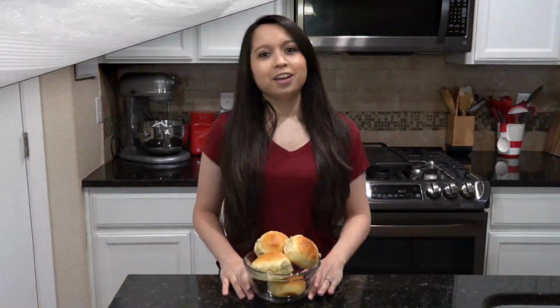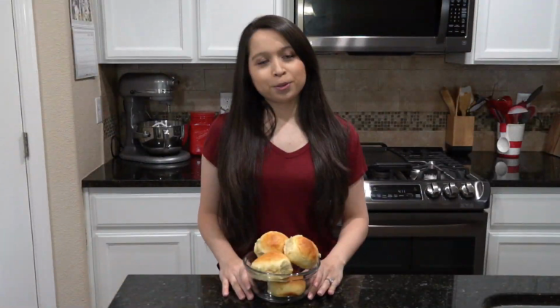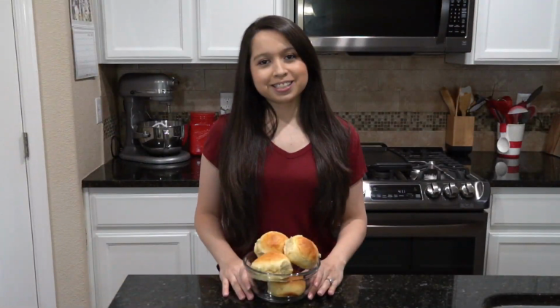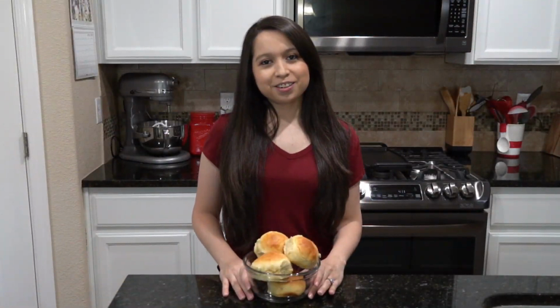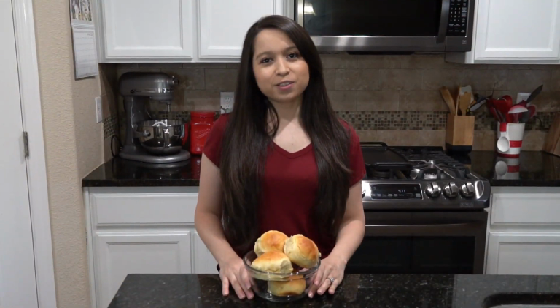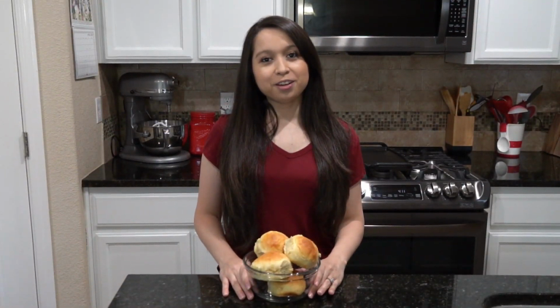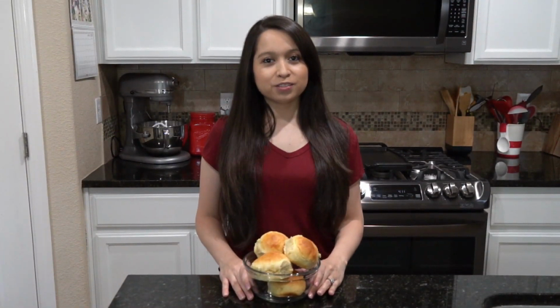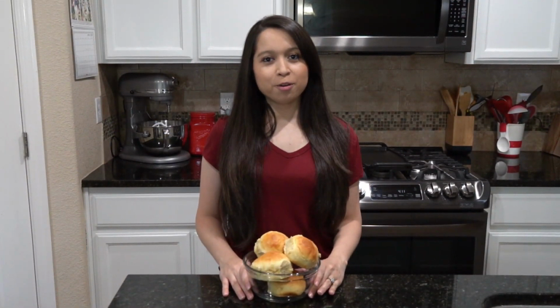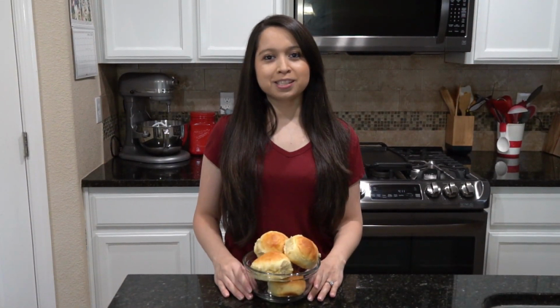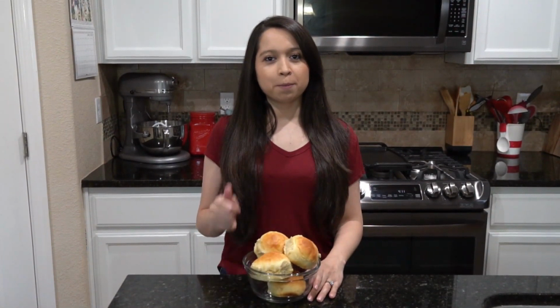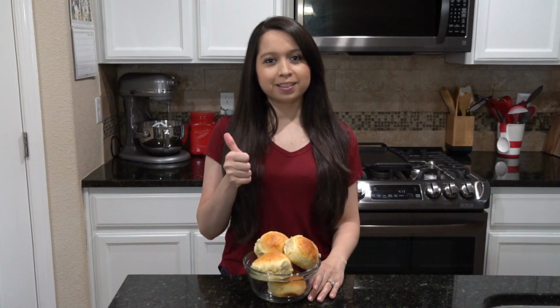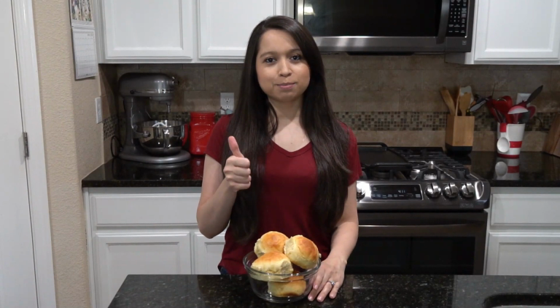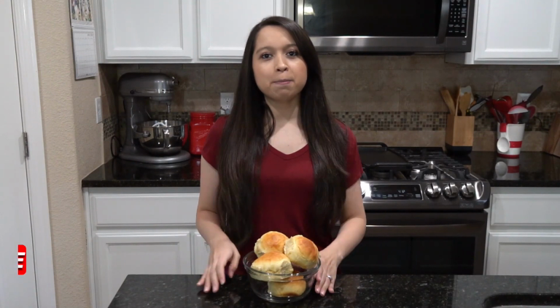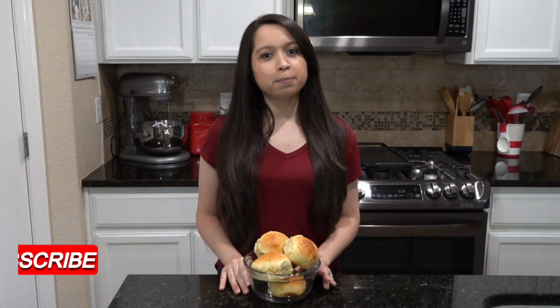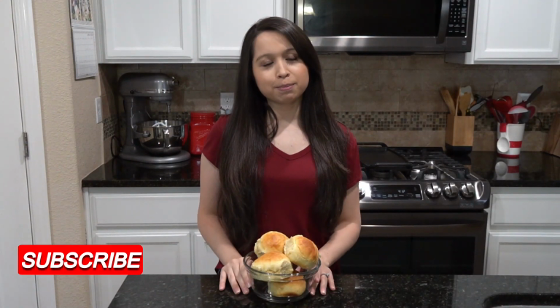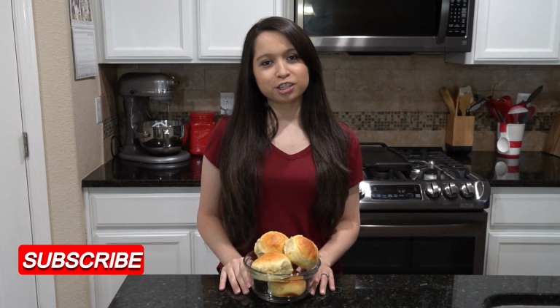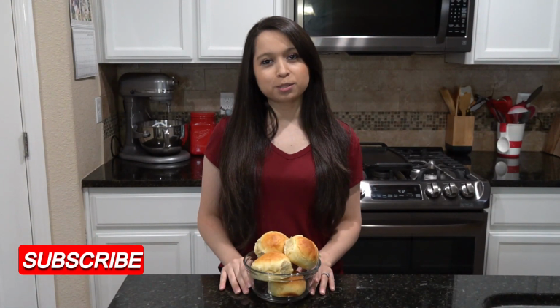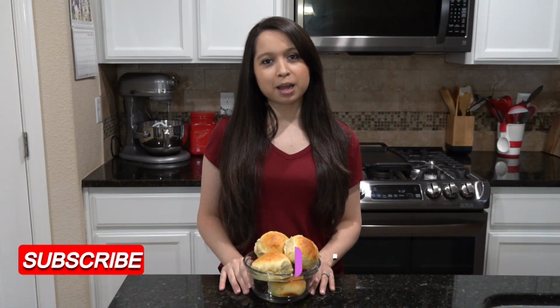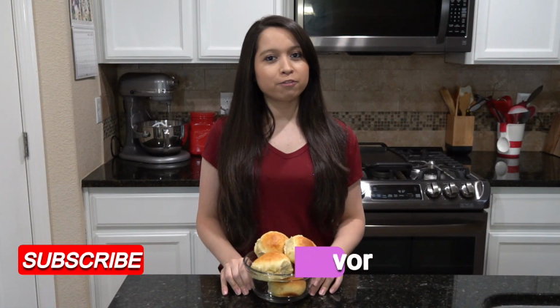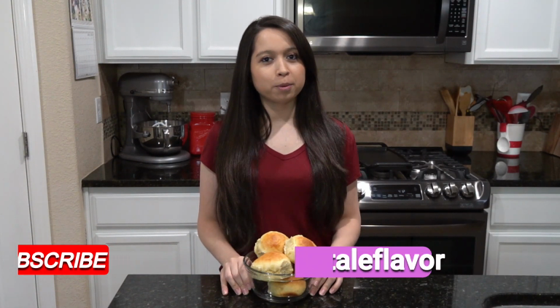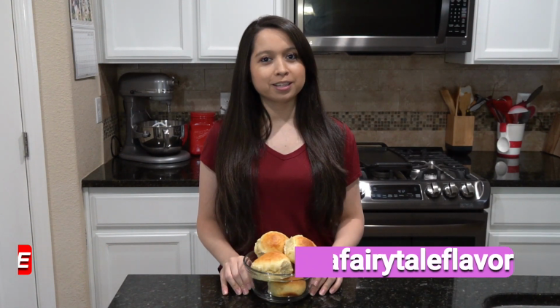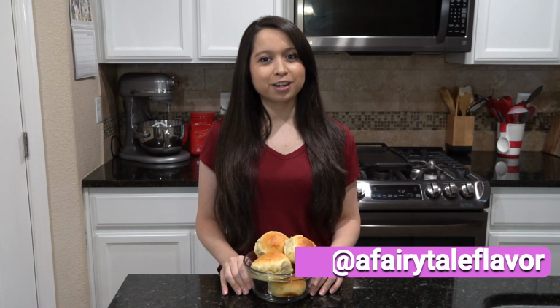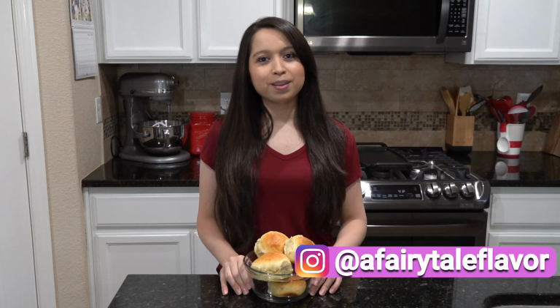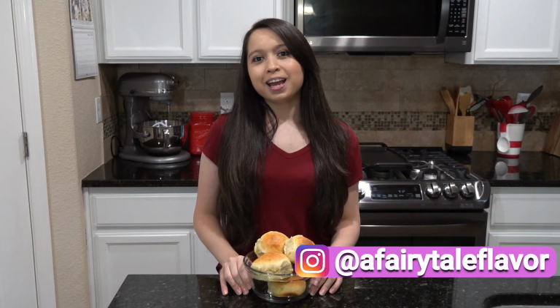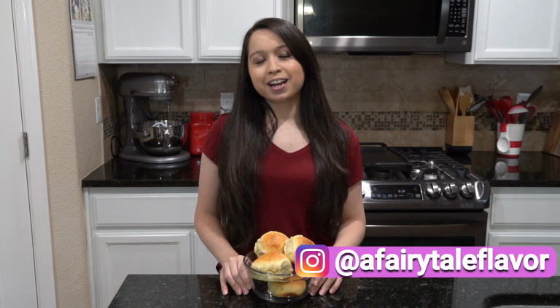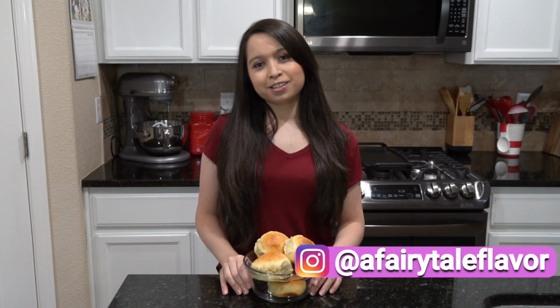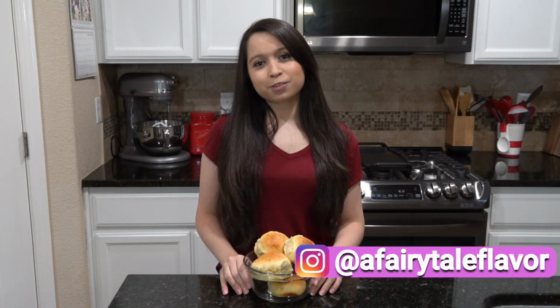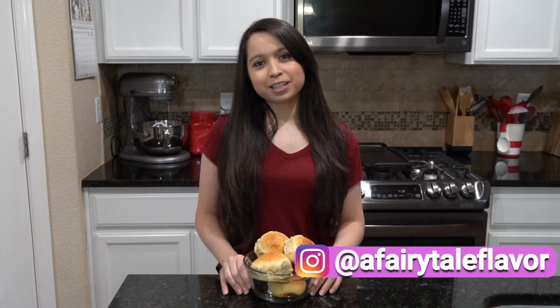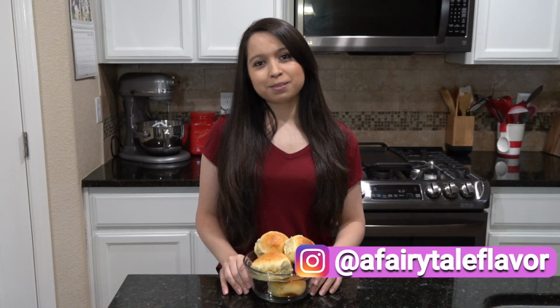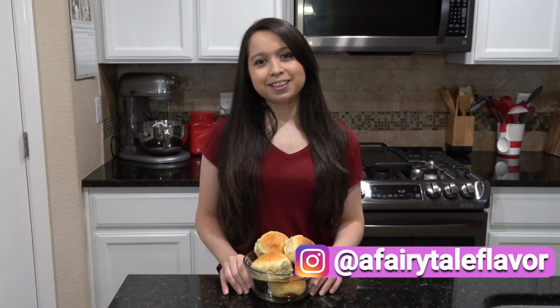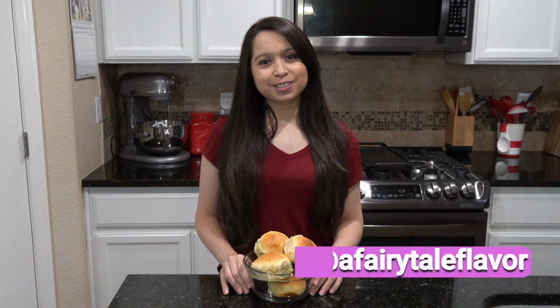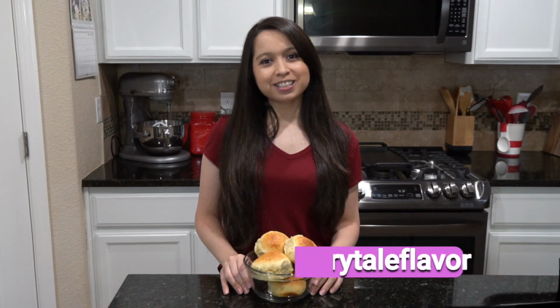Hope you guys enjoyed this video. If so, please give it a big thumbs up and please make sure to subscribe and follow me on my Instagram. And I'll see you guys for my next recipe. Thanks for watching!